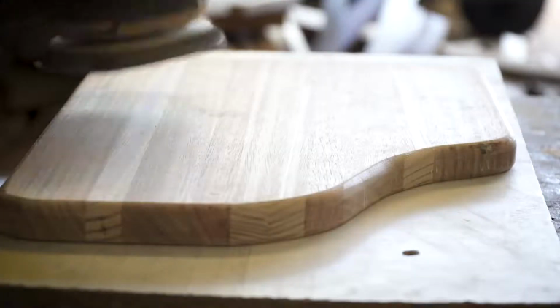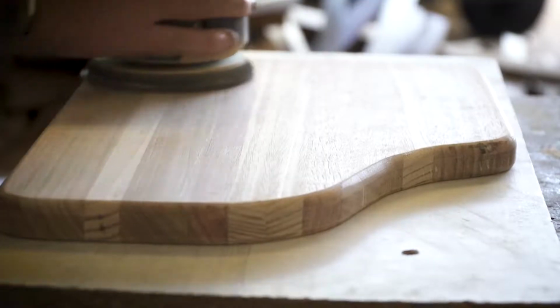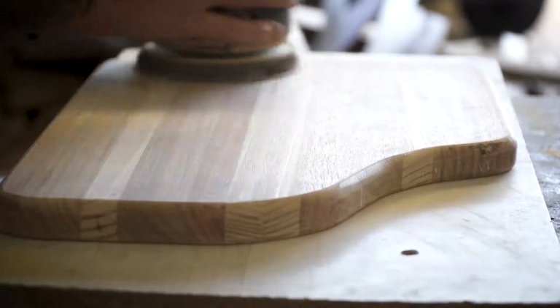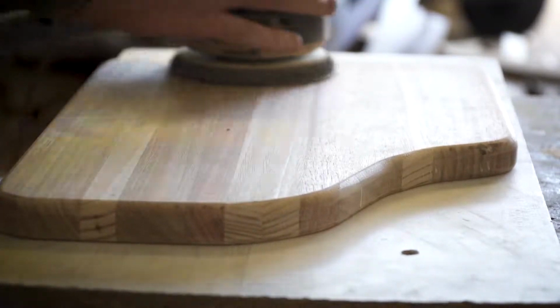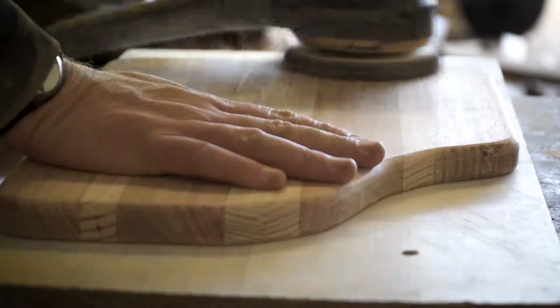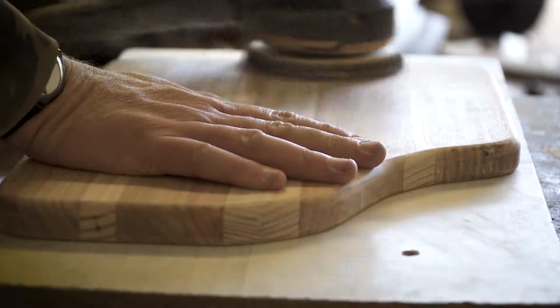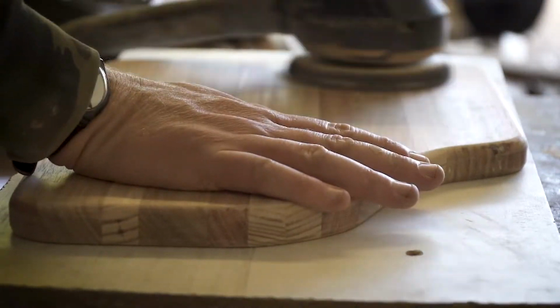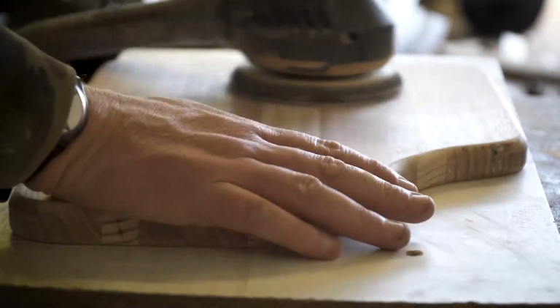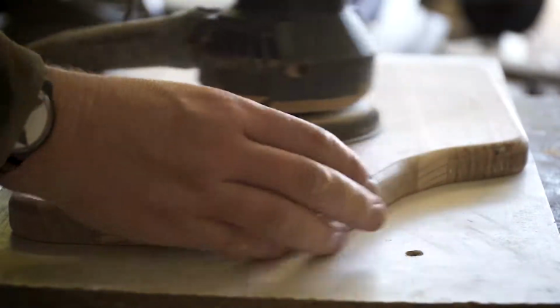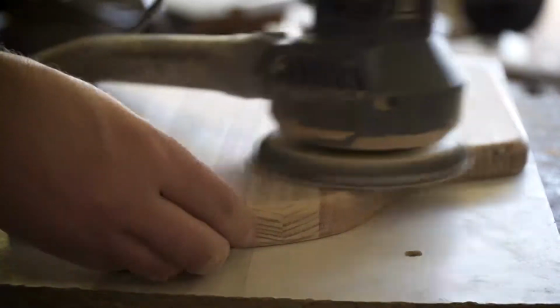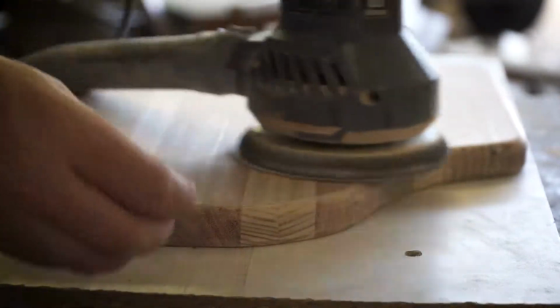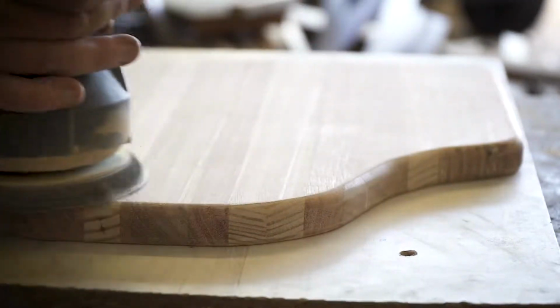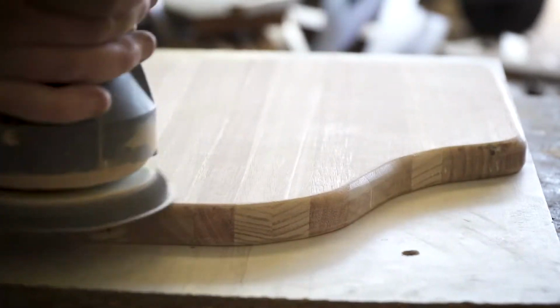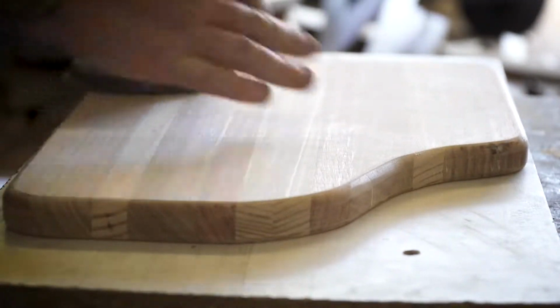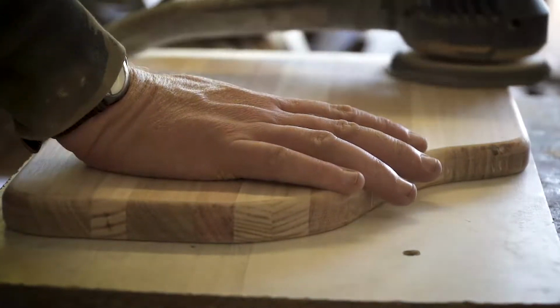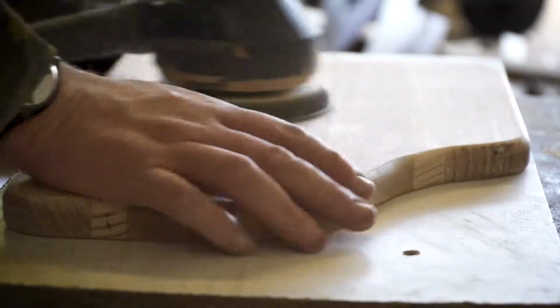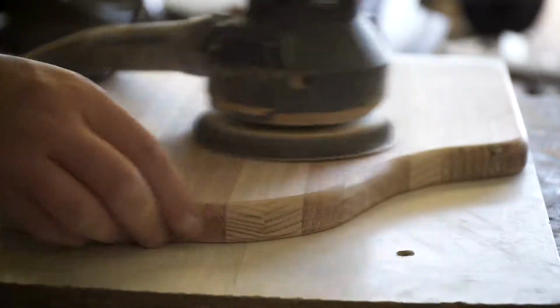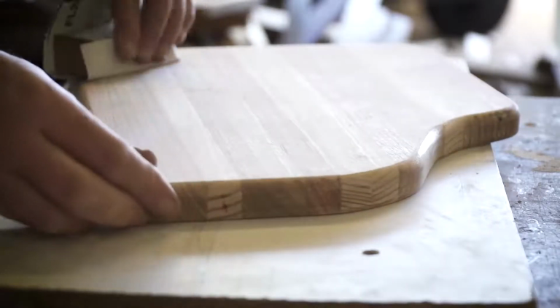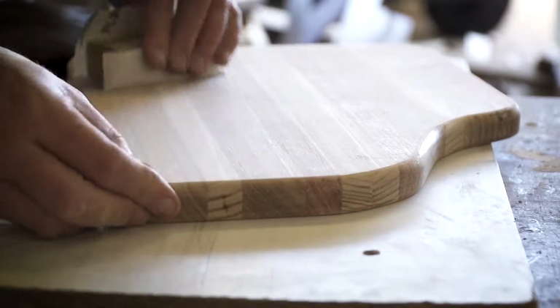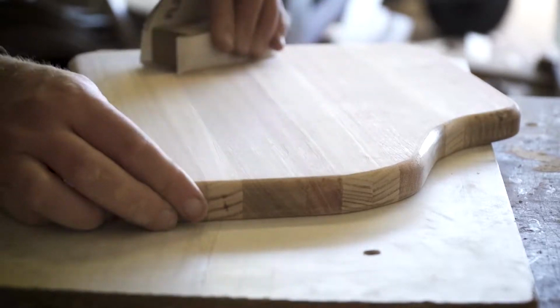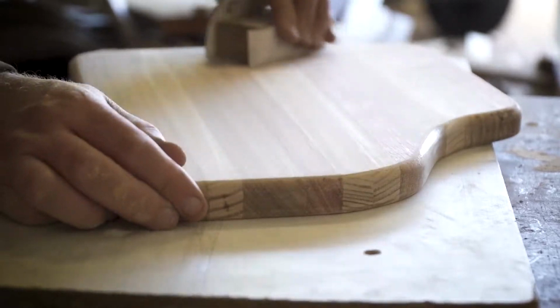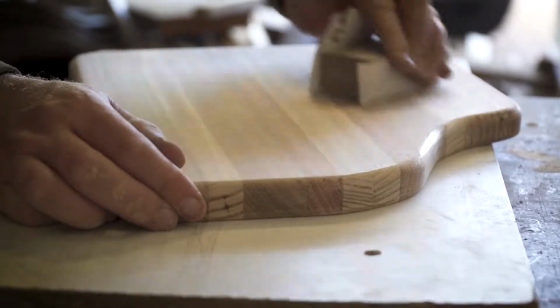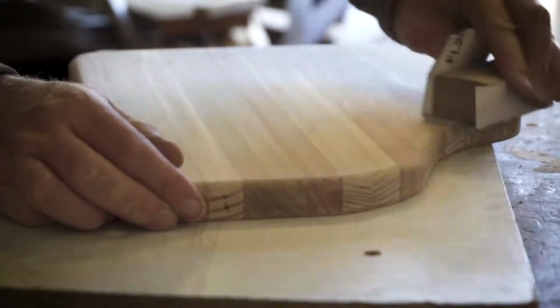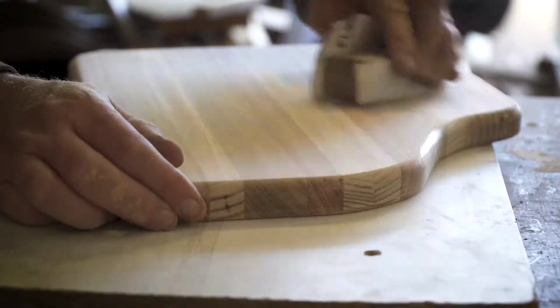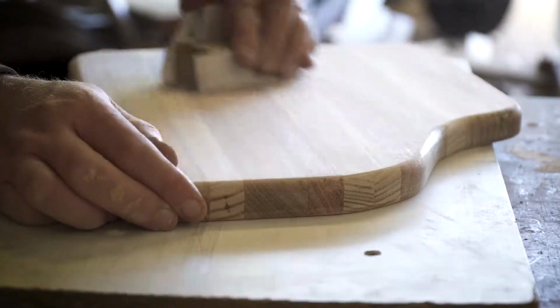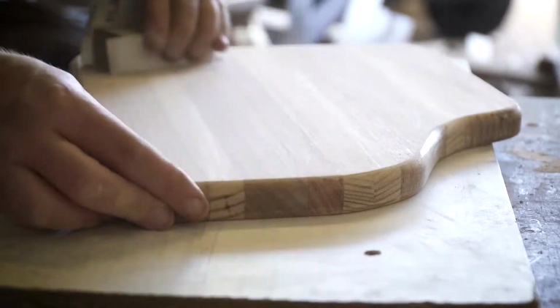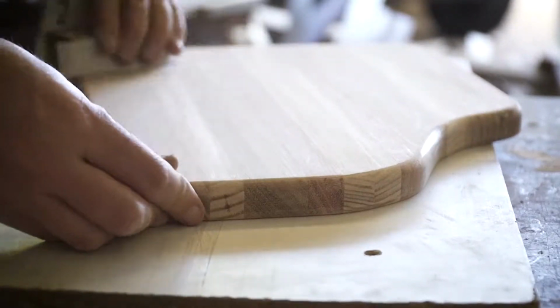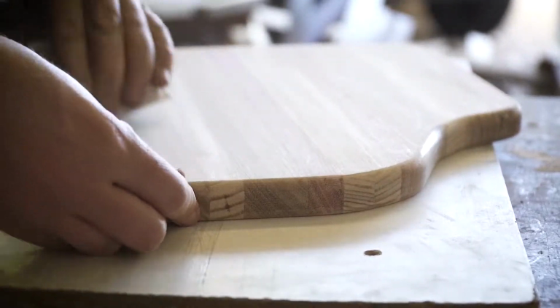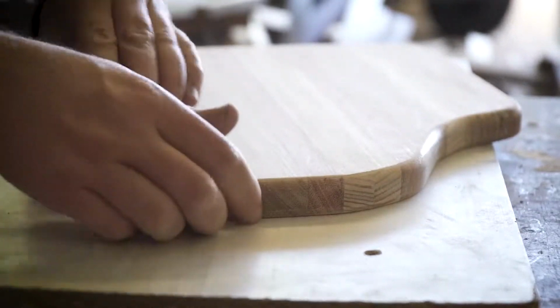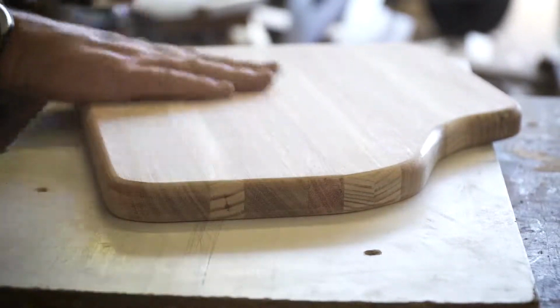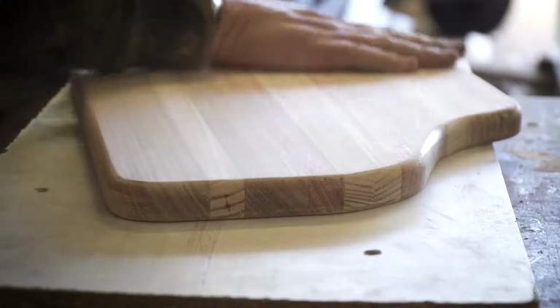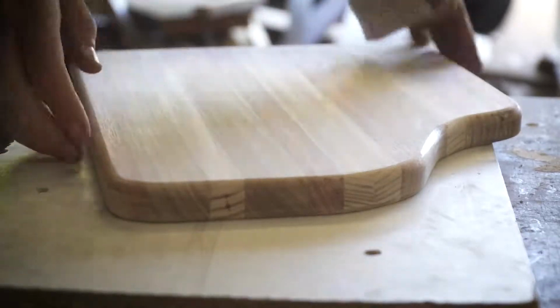Once it's all routed, it's time for a final sand. I use 240 grit sandpaper with the orbital sander, then I use 320 grit sandpaper by hand over the faces and also the whole sides on both faces and all the edges.